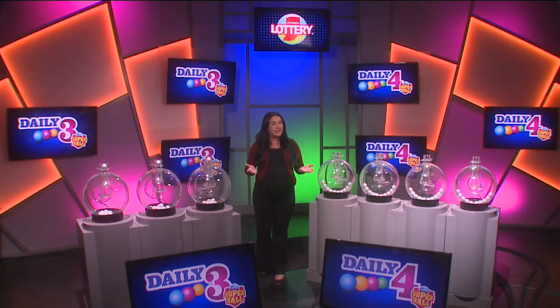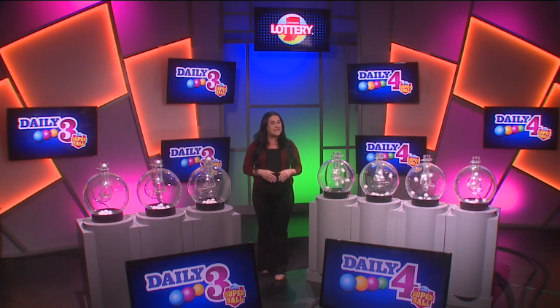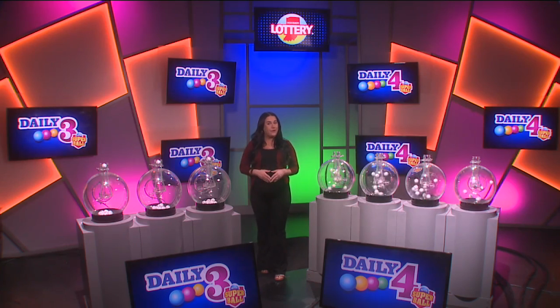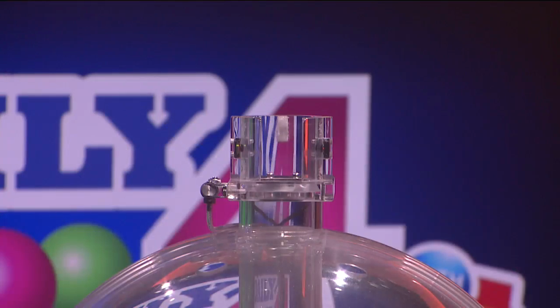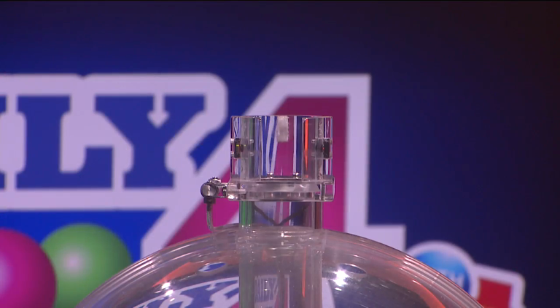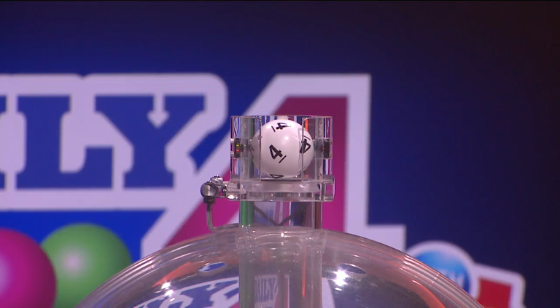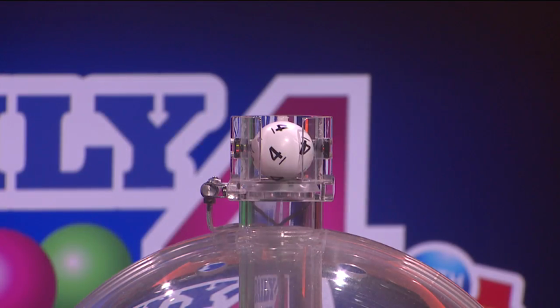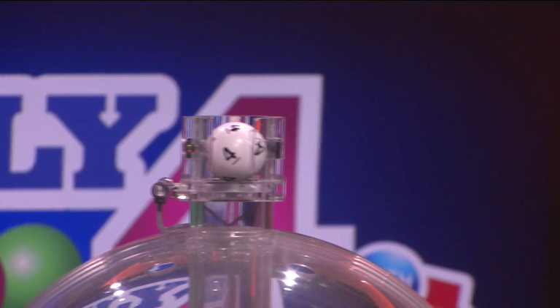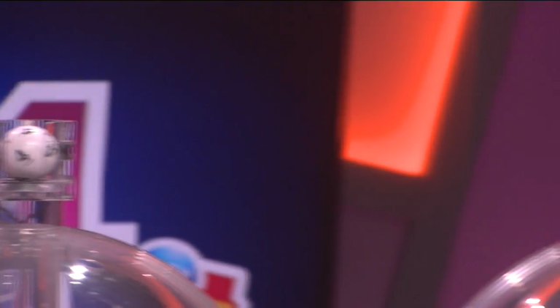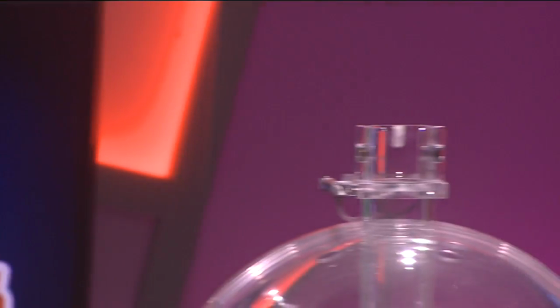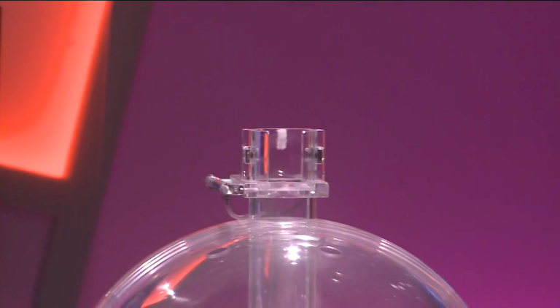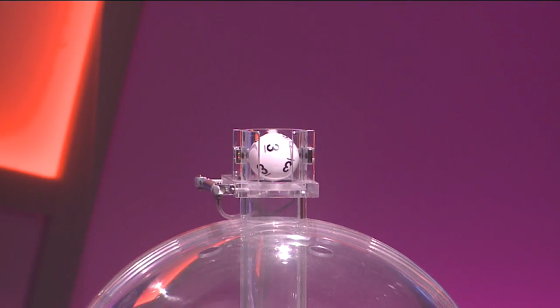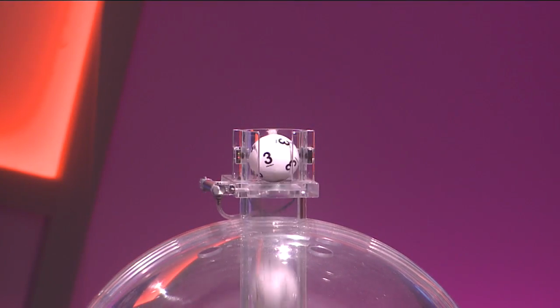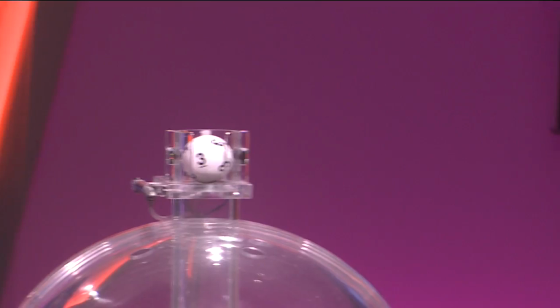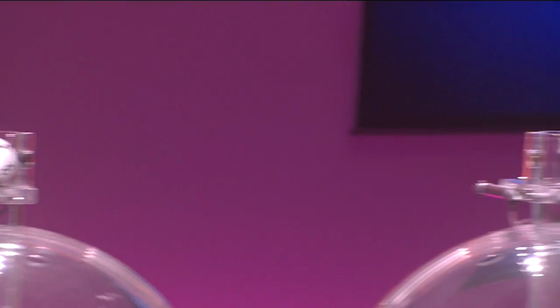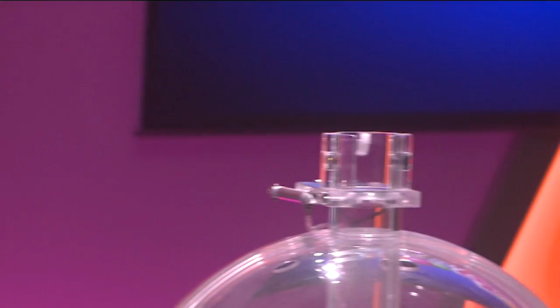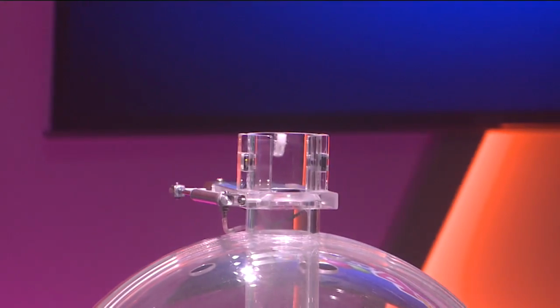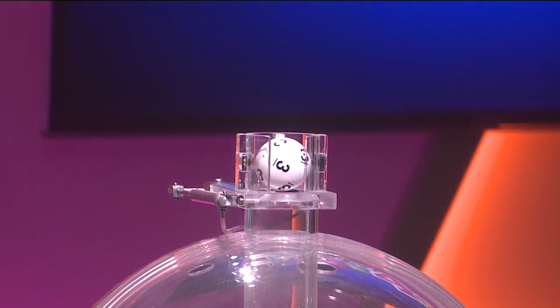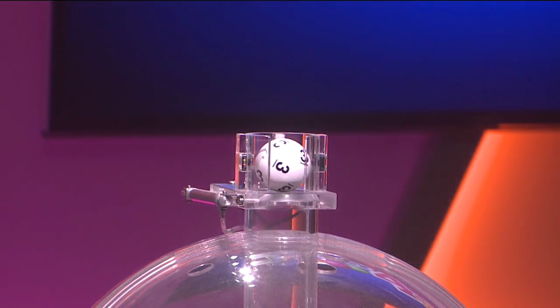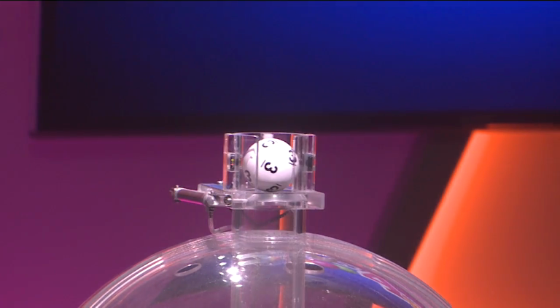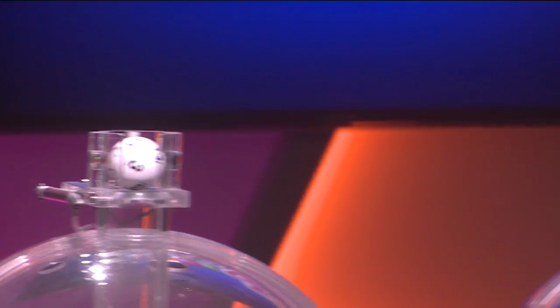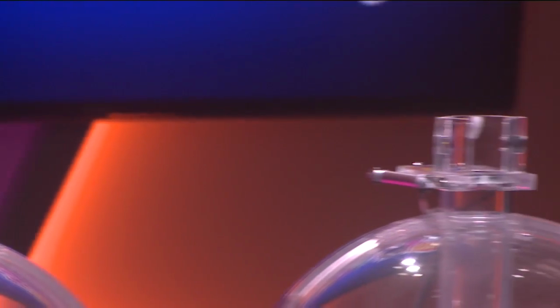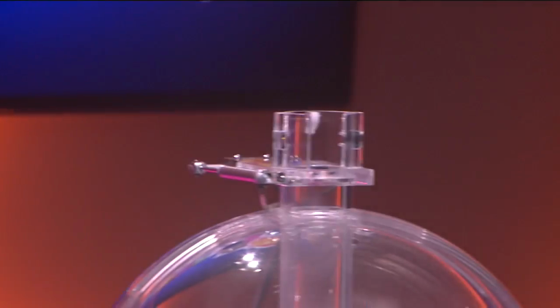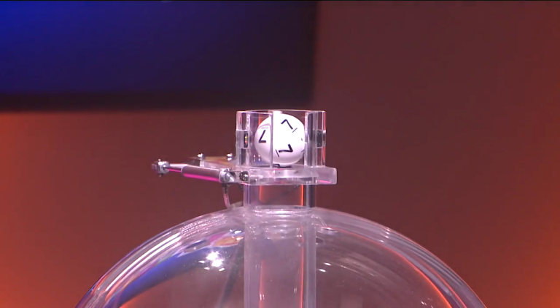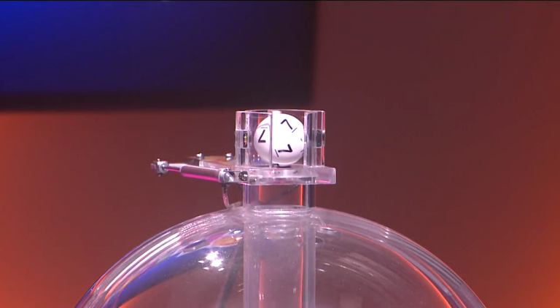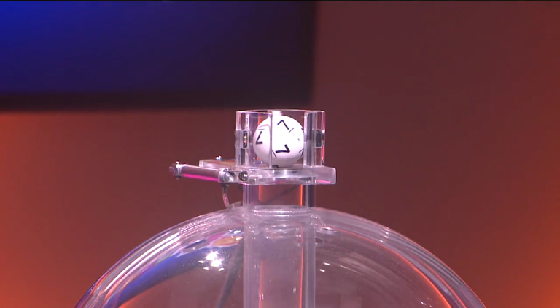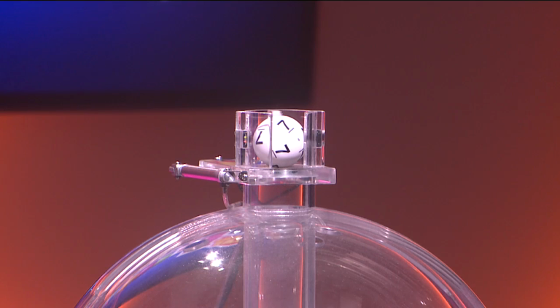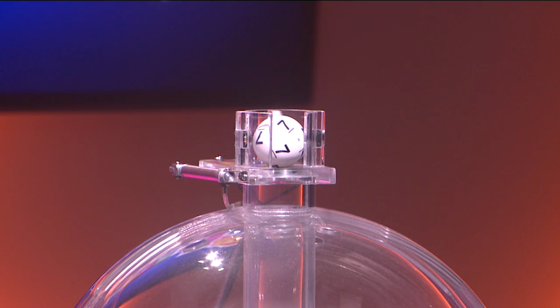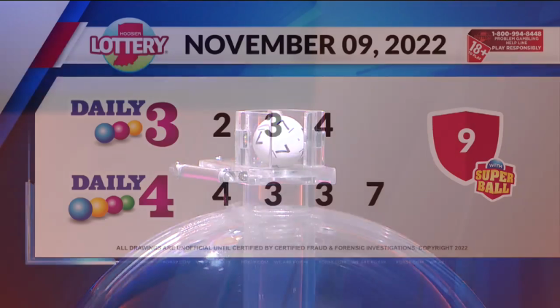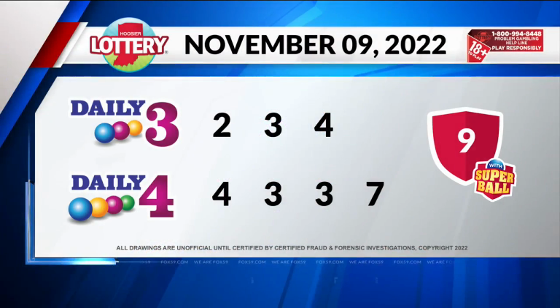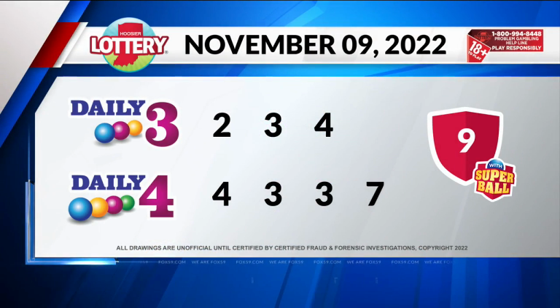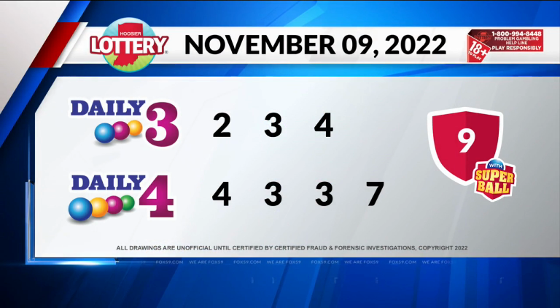Now let's play Daily 4. Tonight's first number is 4, followed by 3. Our third number is 3, and finally 7. Again, your winning numbers: 4, 3, 3, 7.